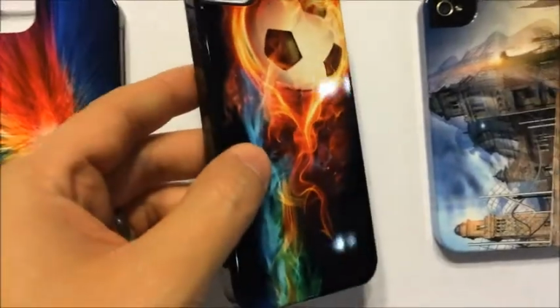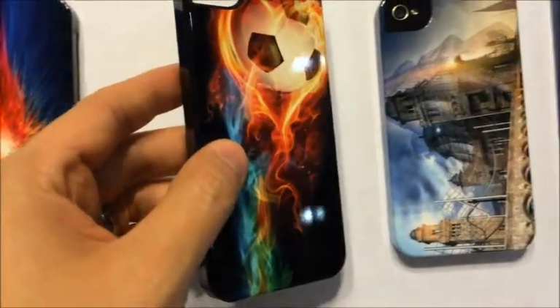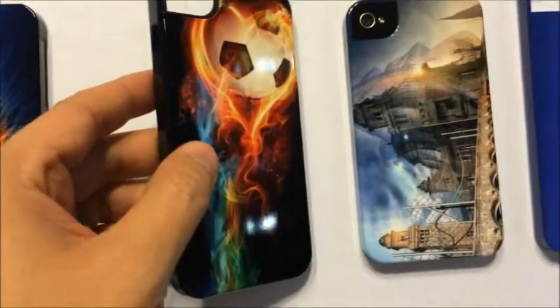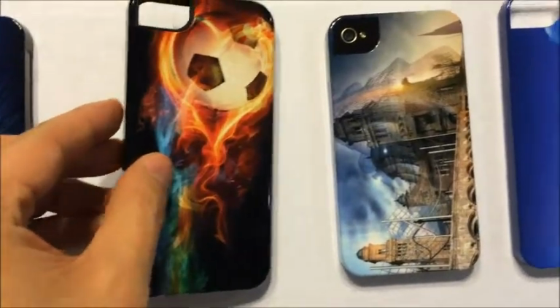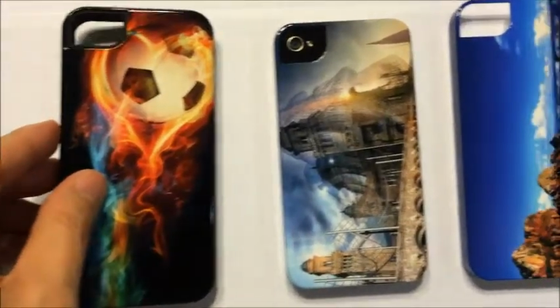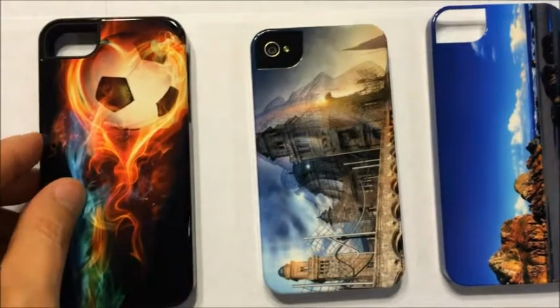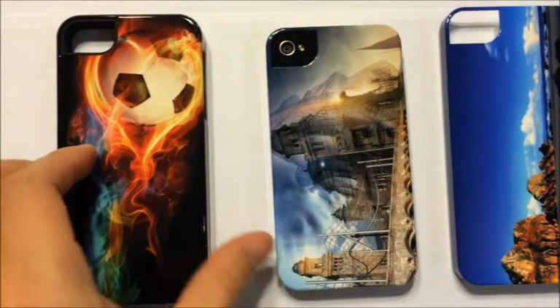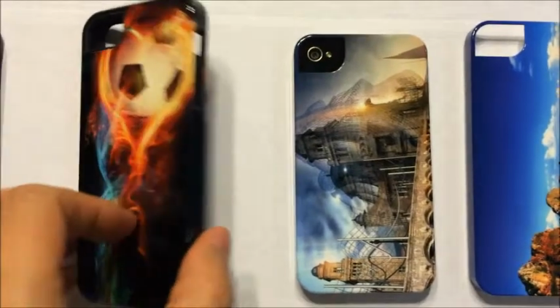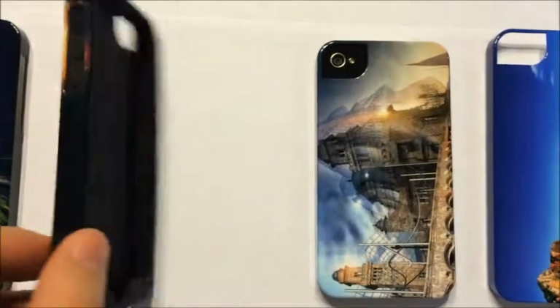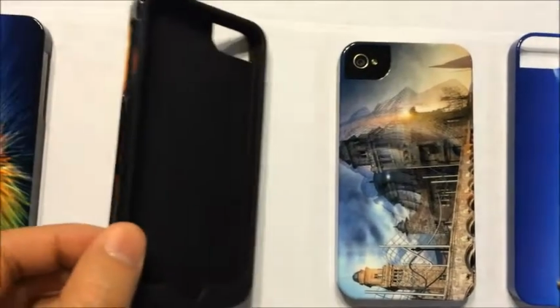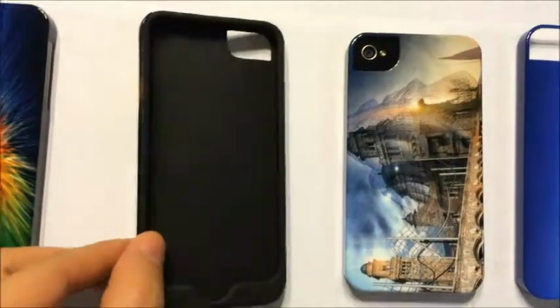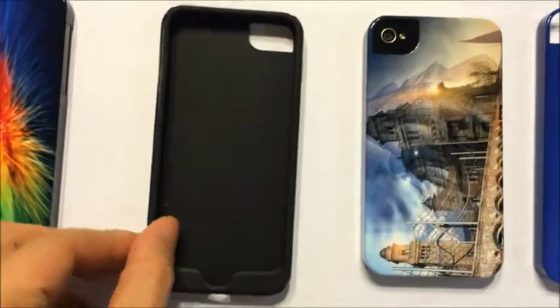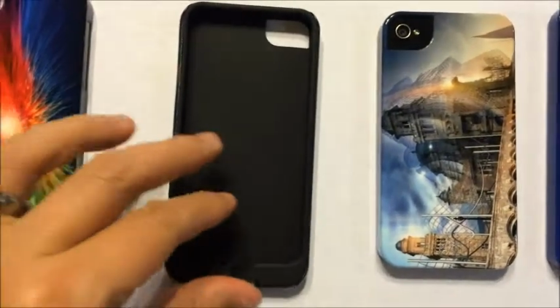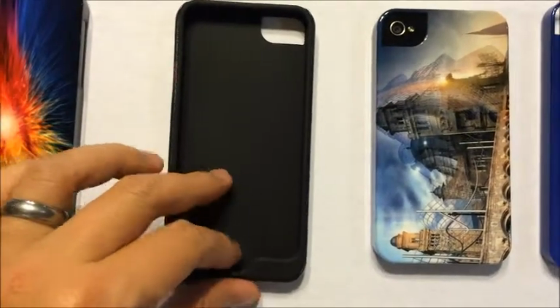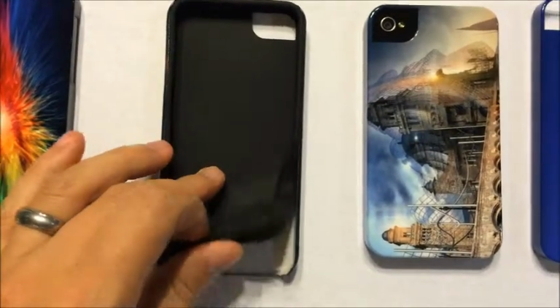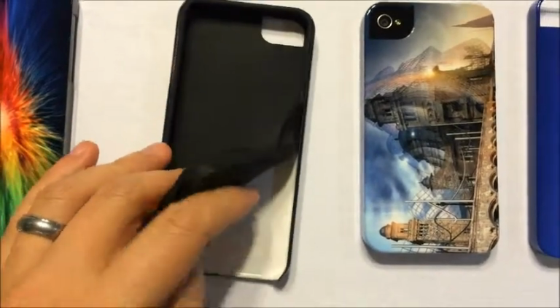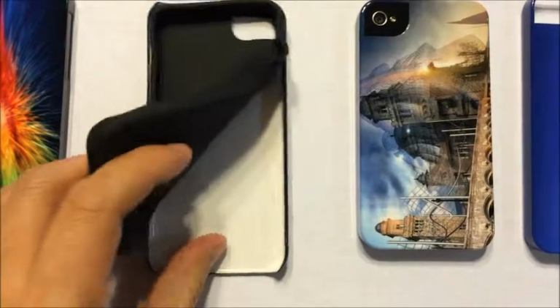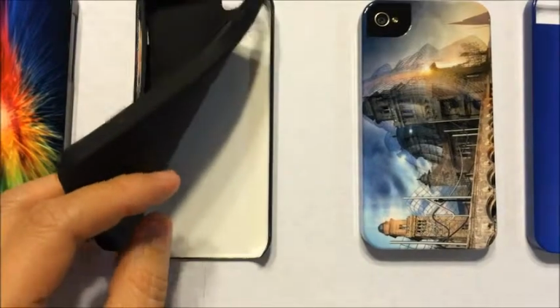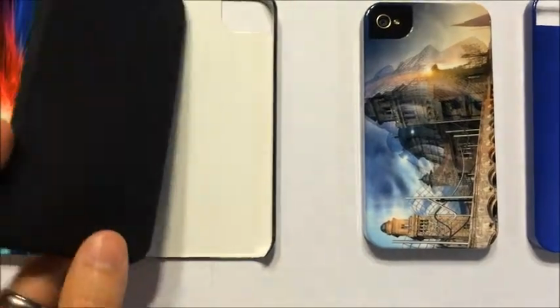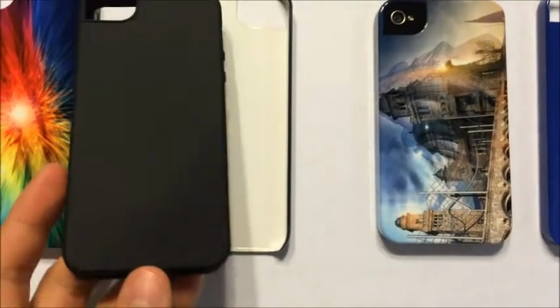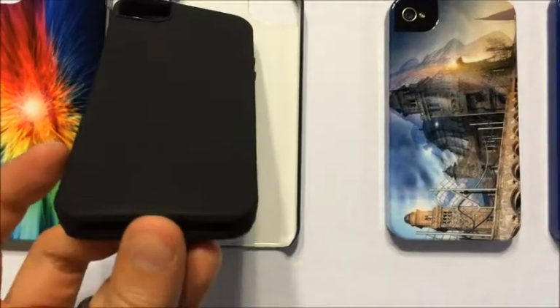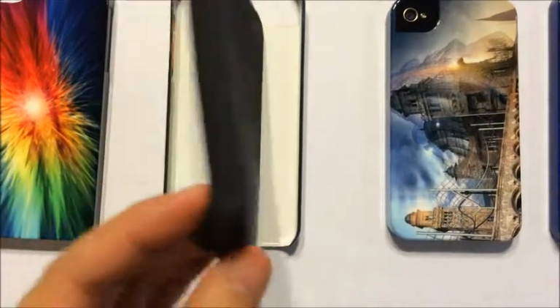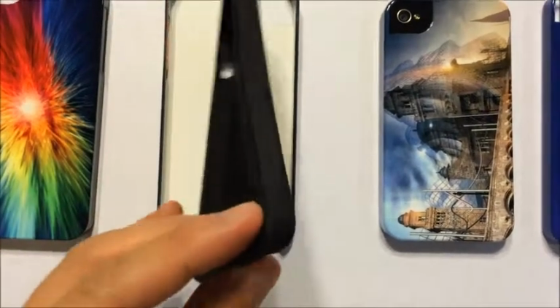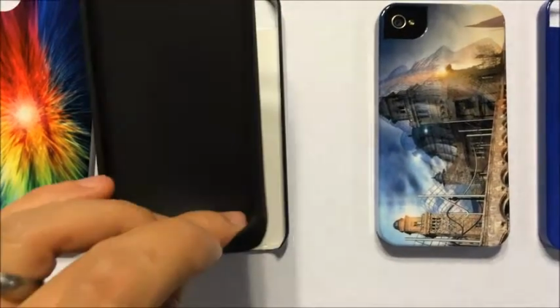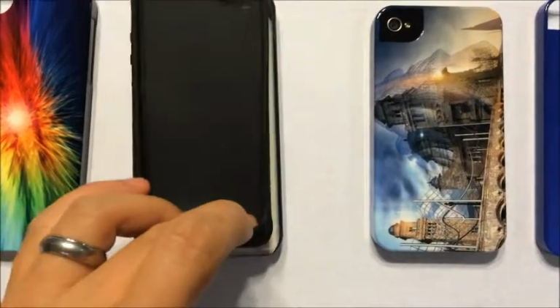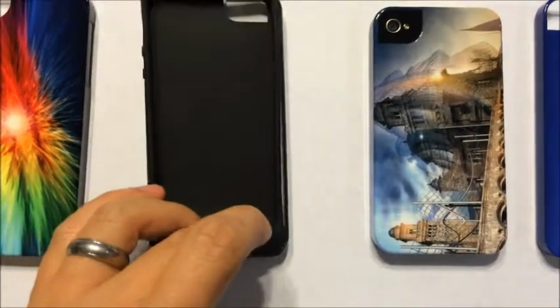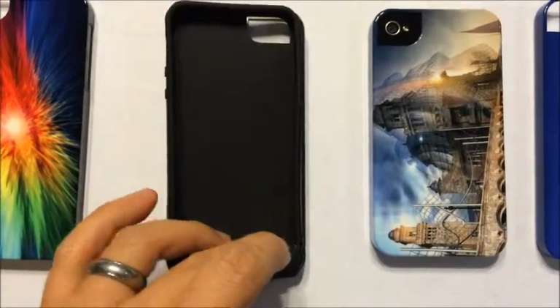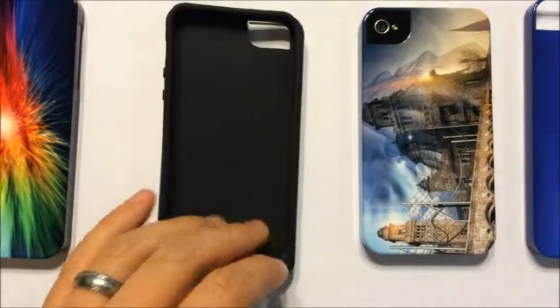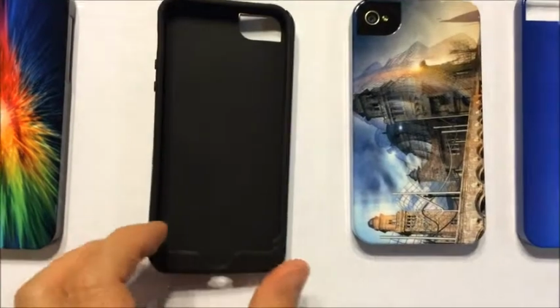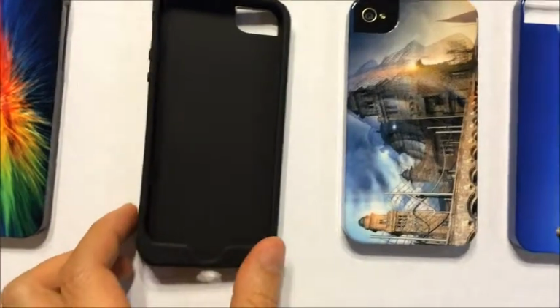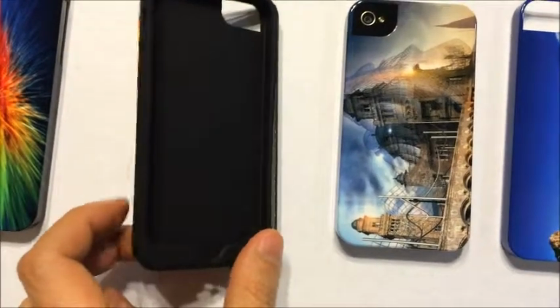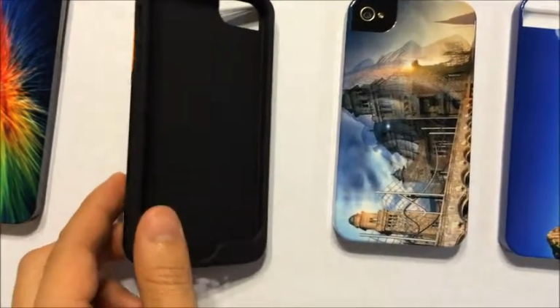We carry two types of cases. This is an example of a tough case, which consists of a rubber sleeve held between the device and an external hard shell. And that helps to protect the device from any sudden impact.